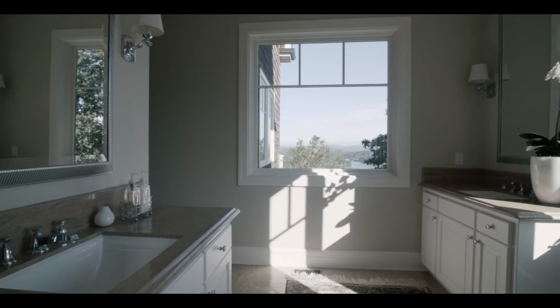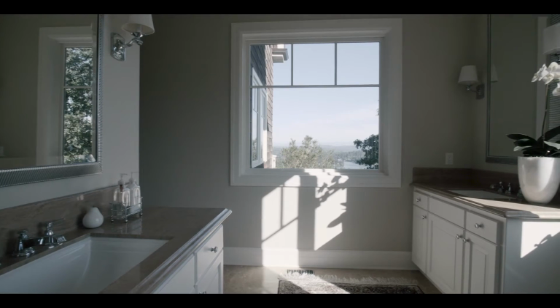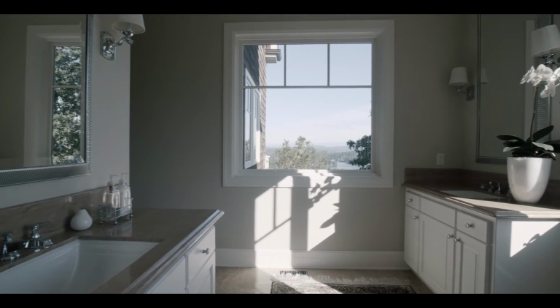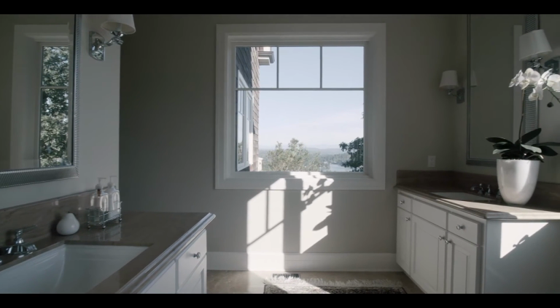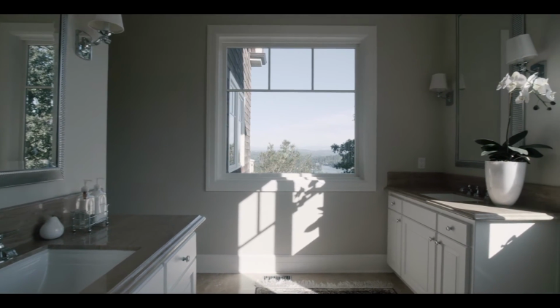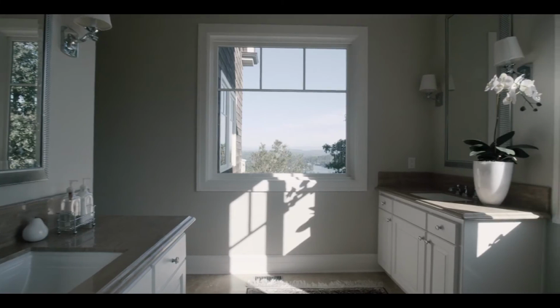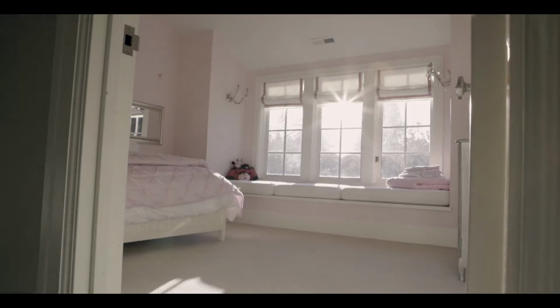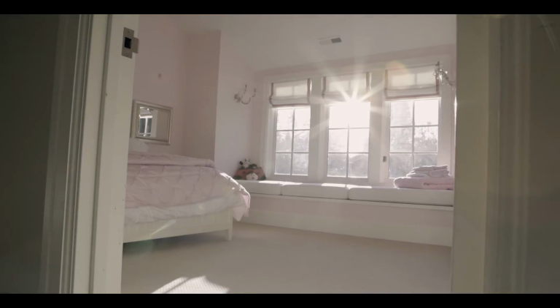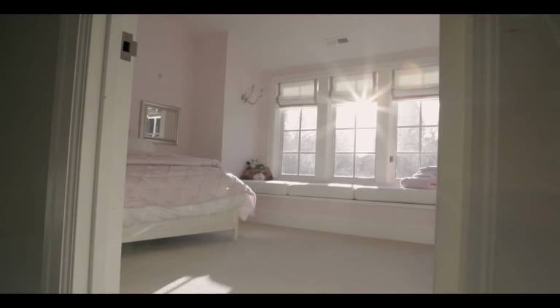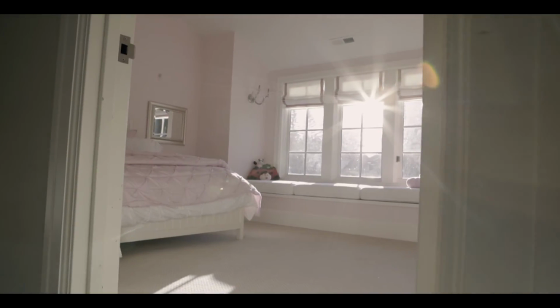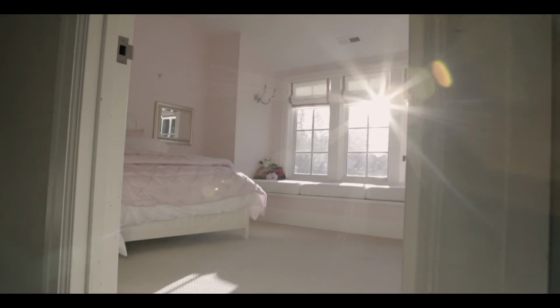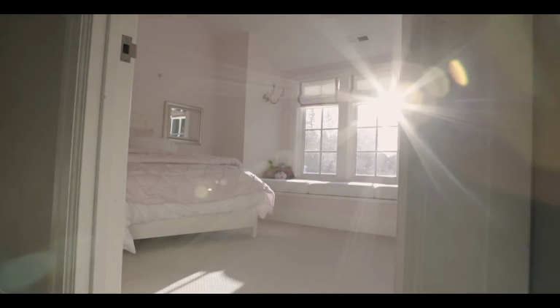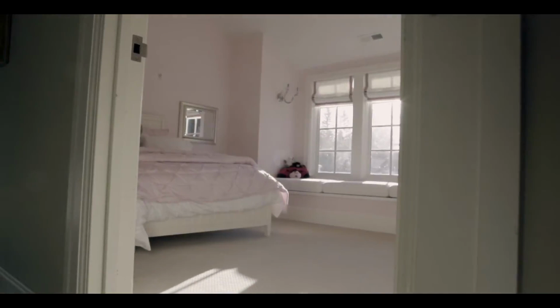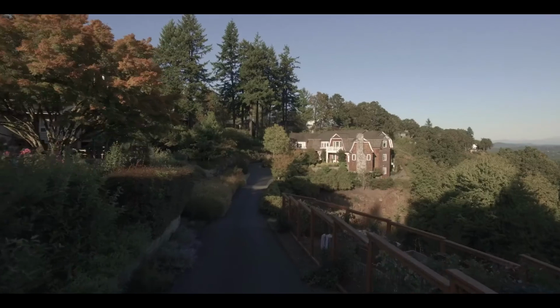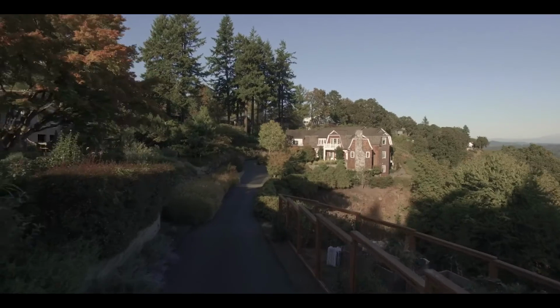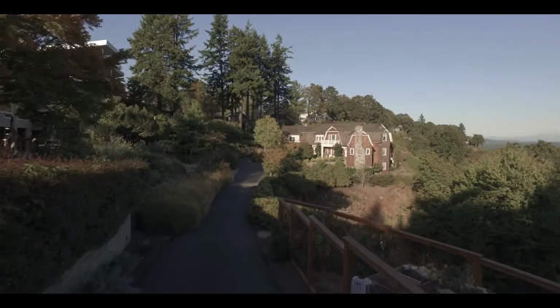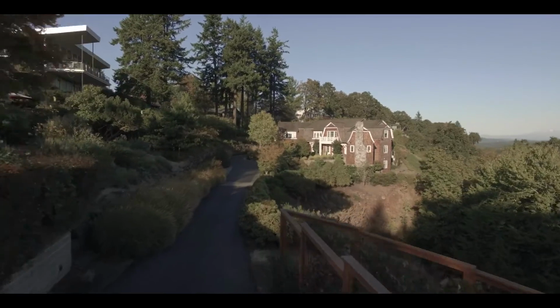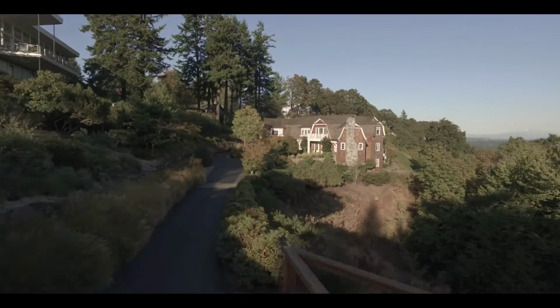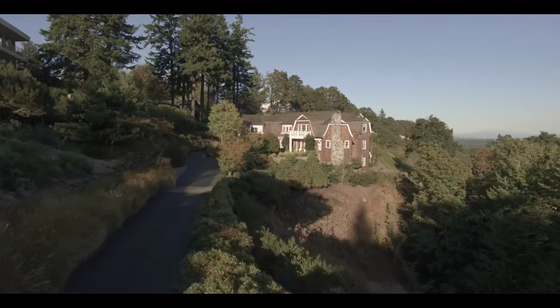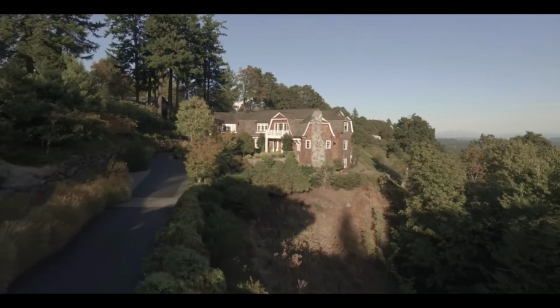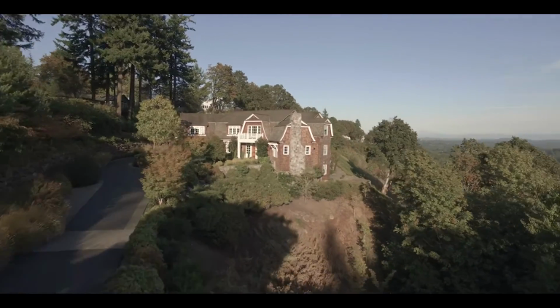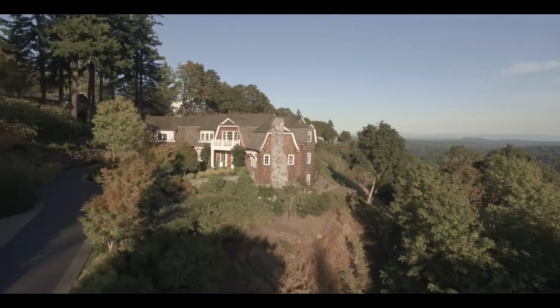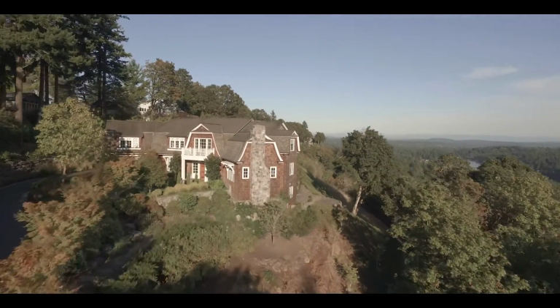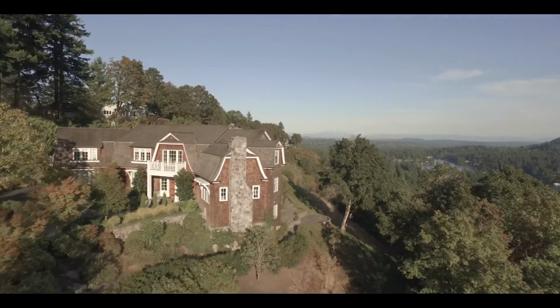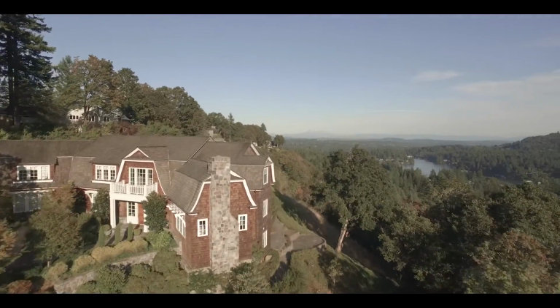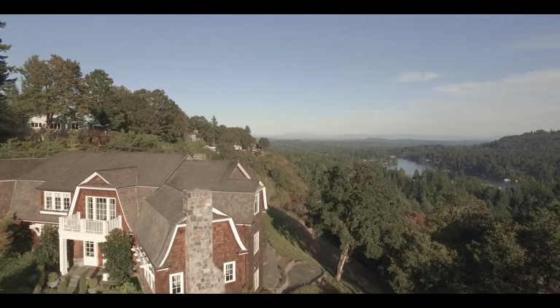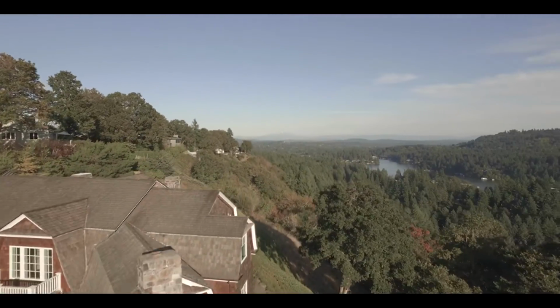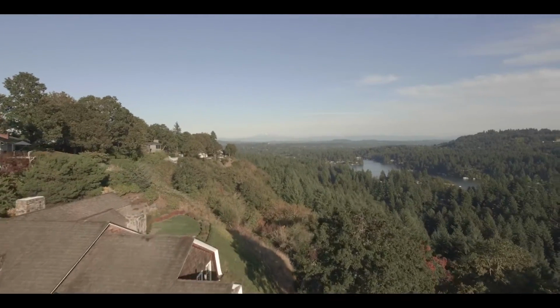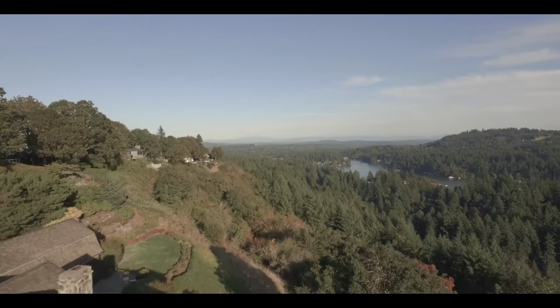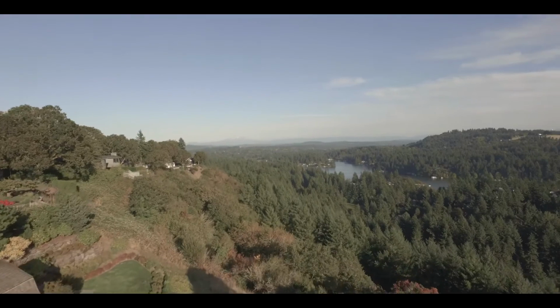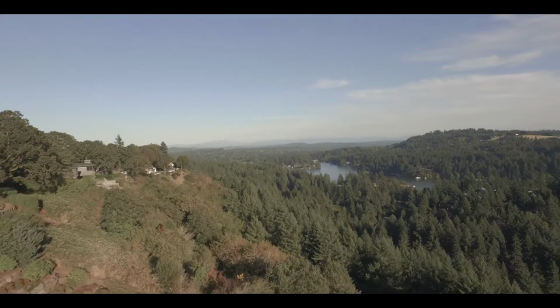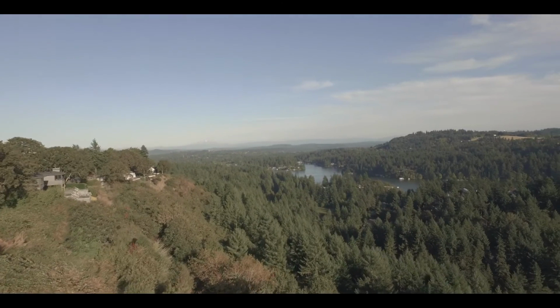Imagine it's 1930, Oswego Lake Country Club. This location is the site of the 15th green. You would tee off about 175 yards up the driveway, and here's where you'd find yourself looking at this incredible view.